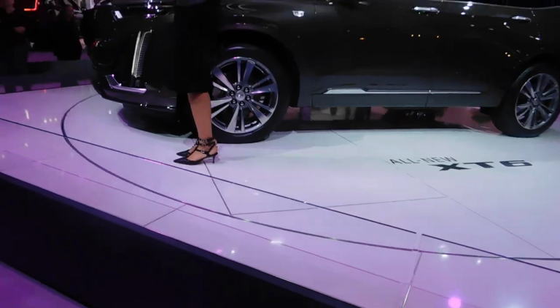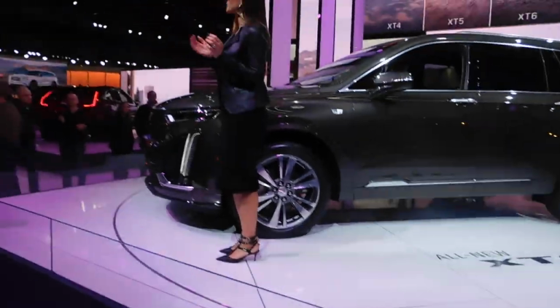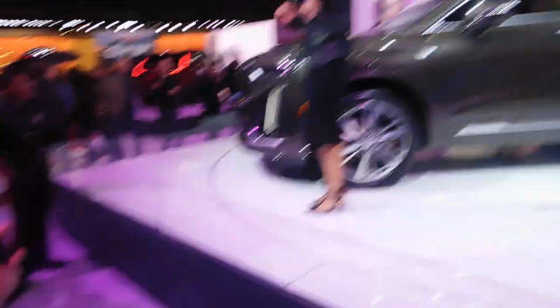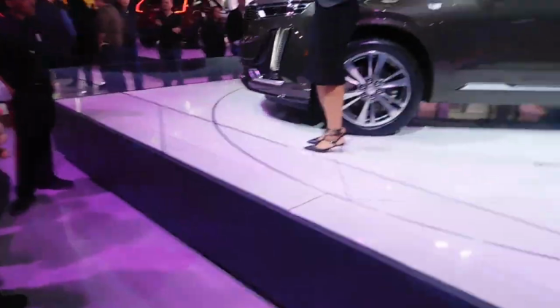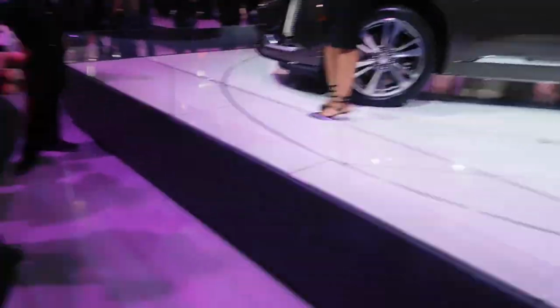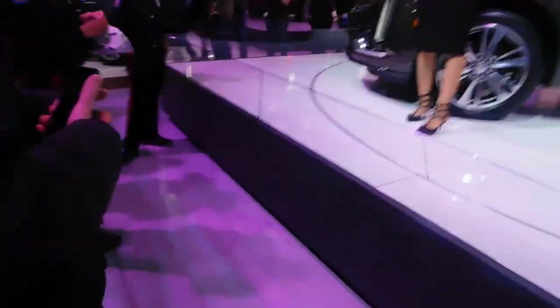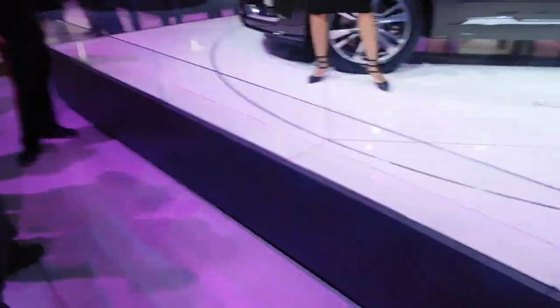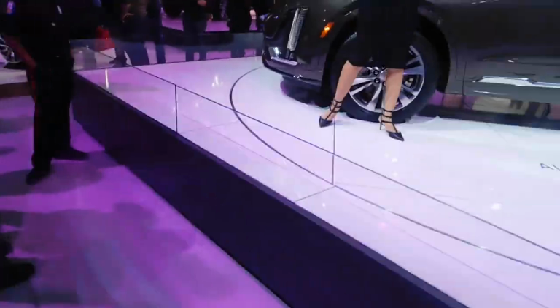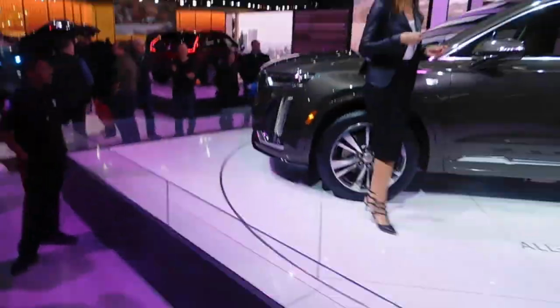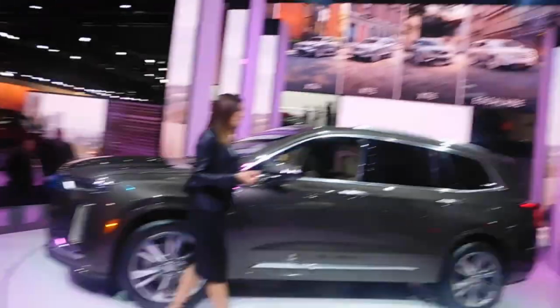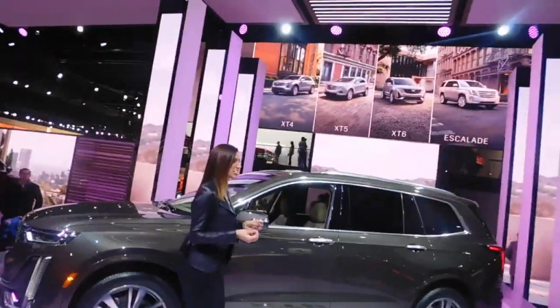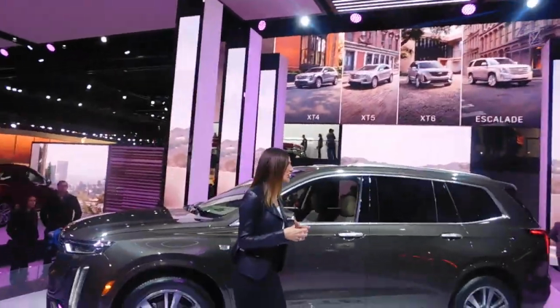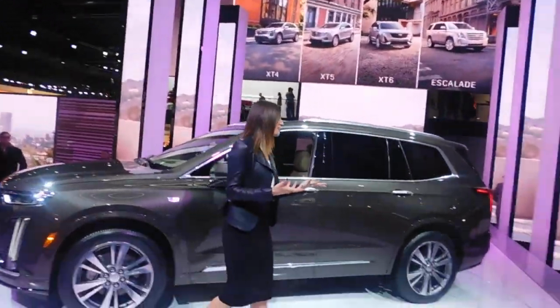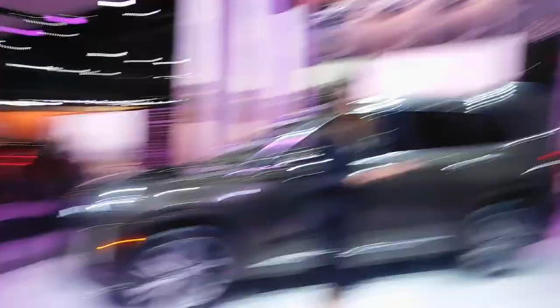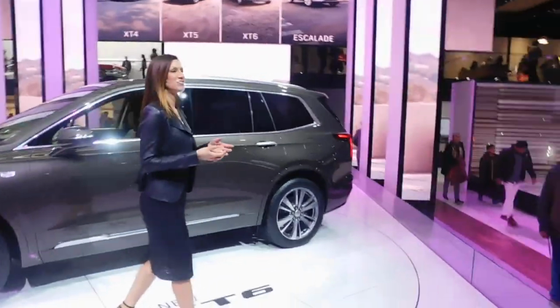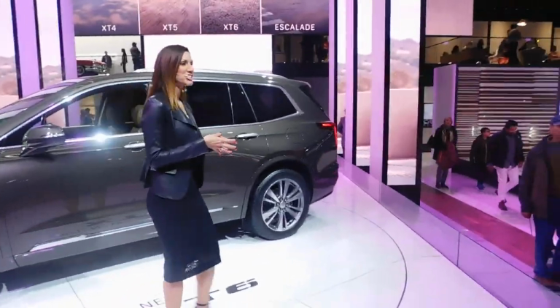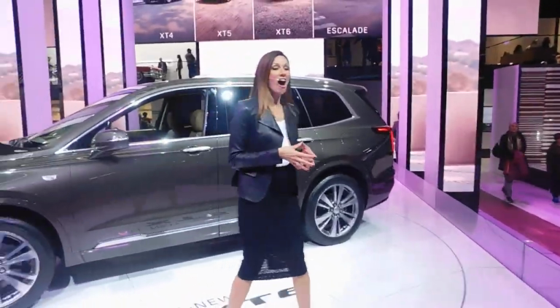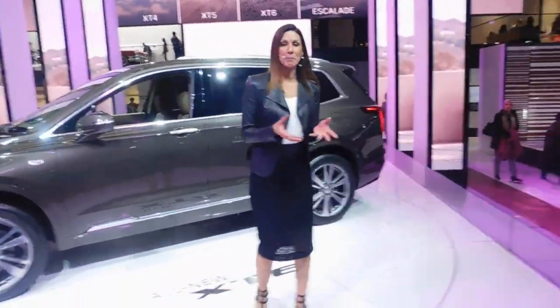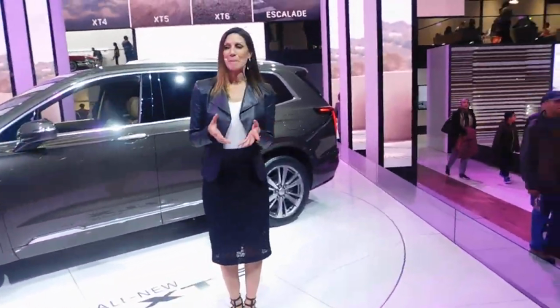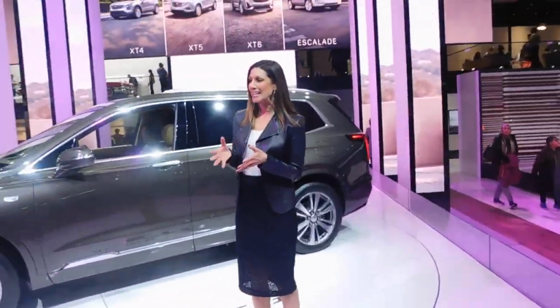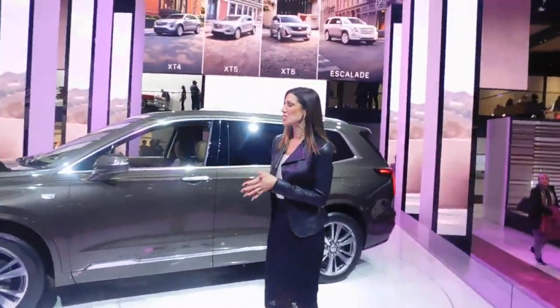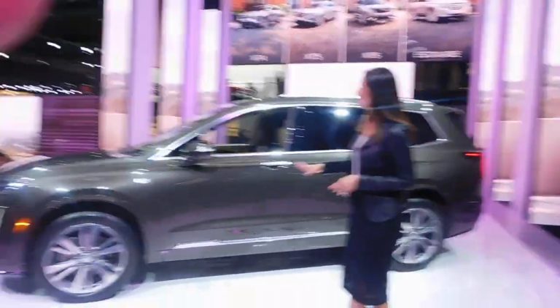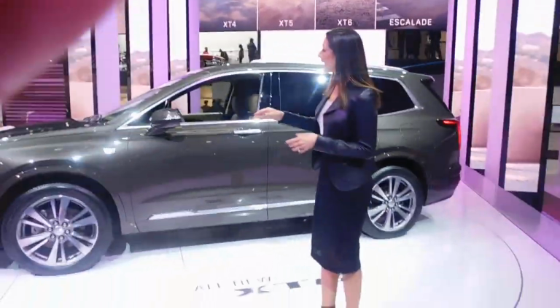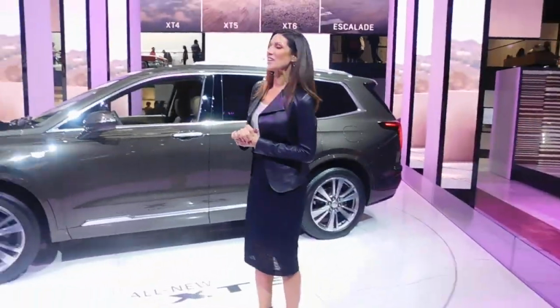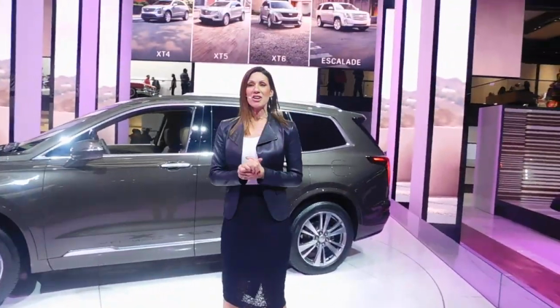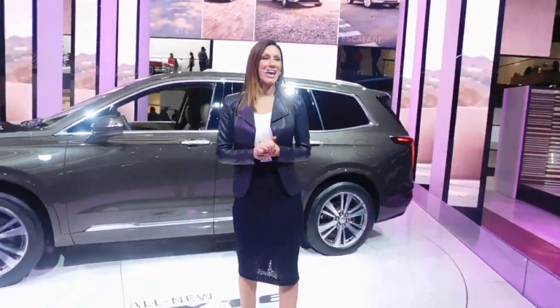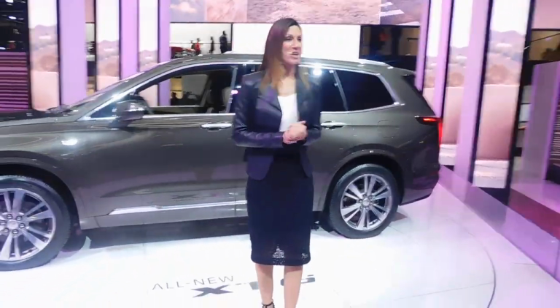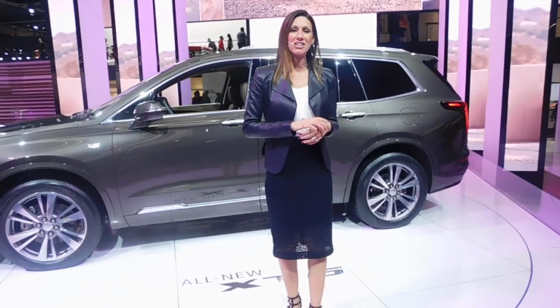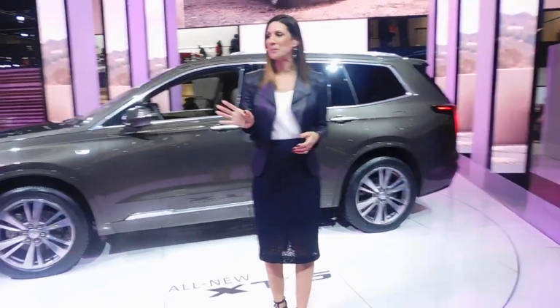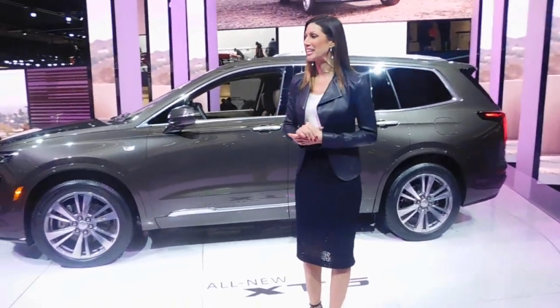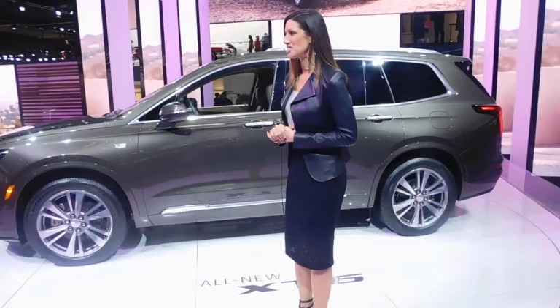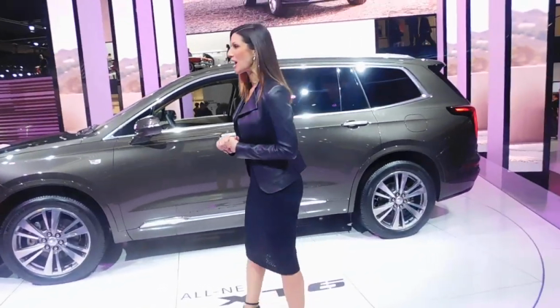The XT6 is our new Escalade-inspired three-row SUV. We're providing you three rows of spaciousness, all of your comfort and convenience features, all in a premium package. We've designed this vehicle for those active families that are simply looking to do it all.